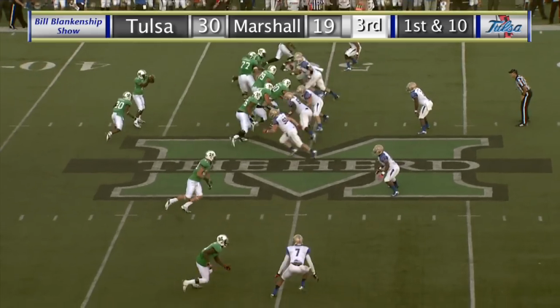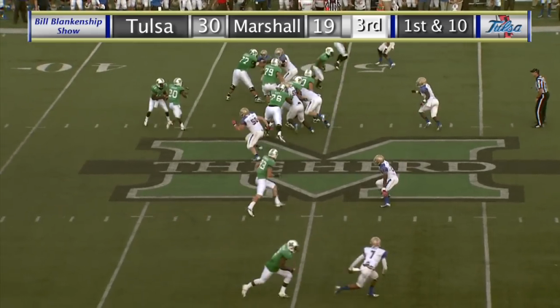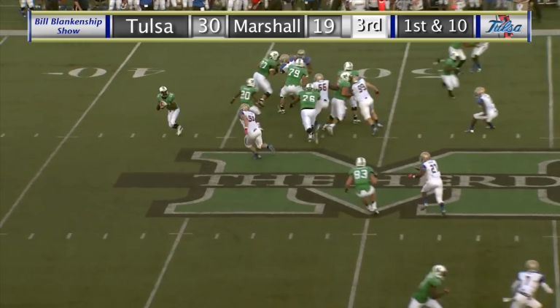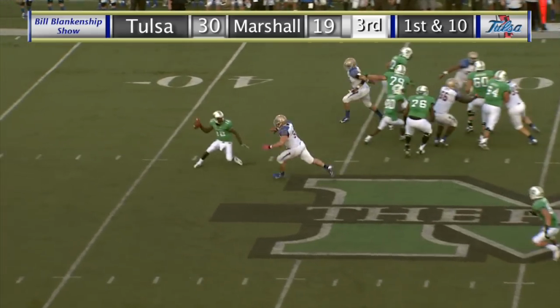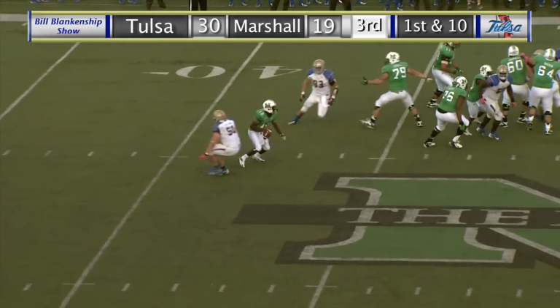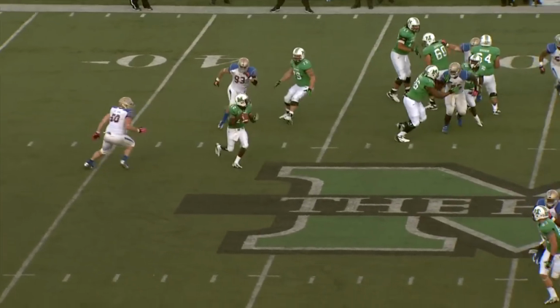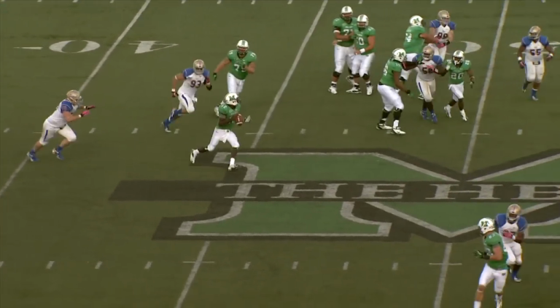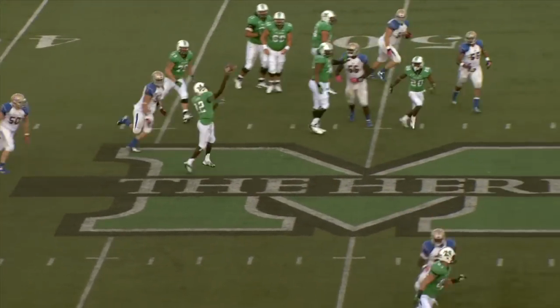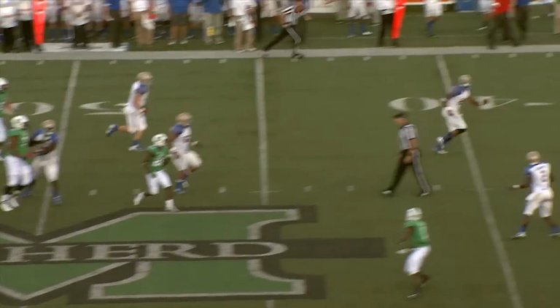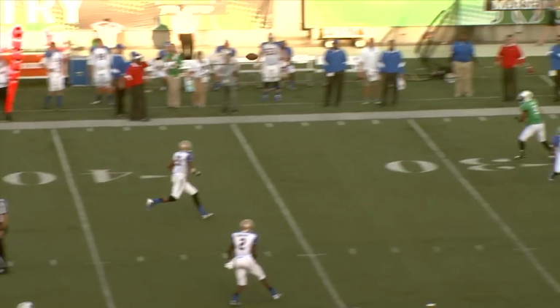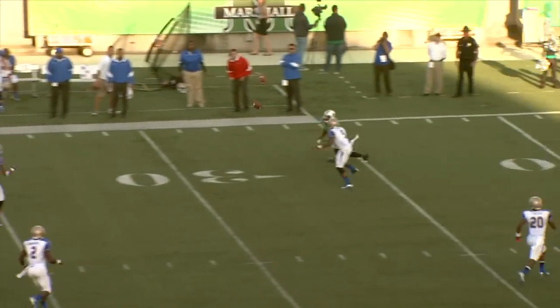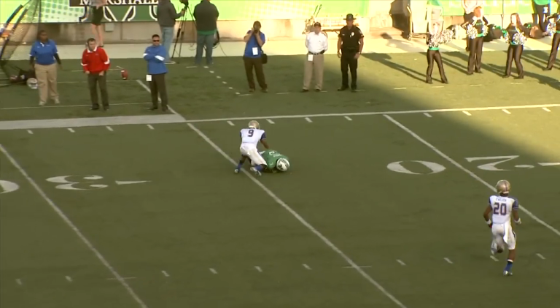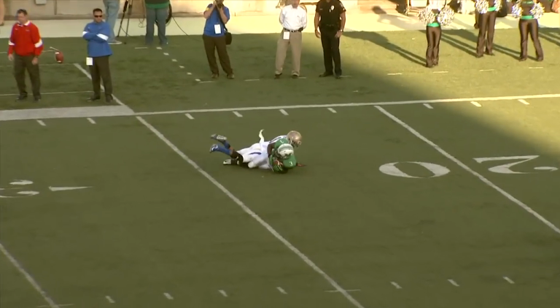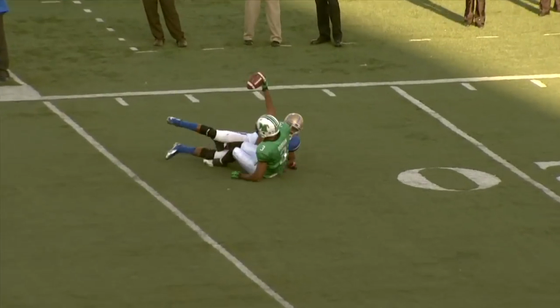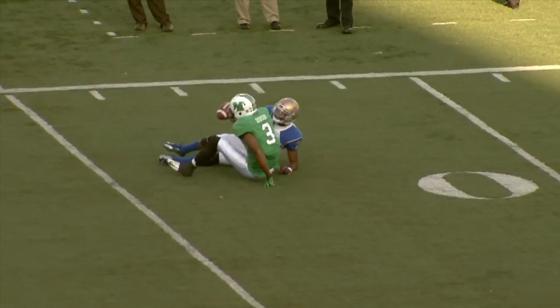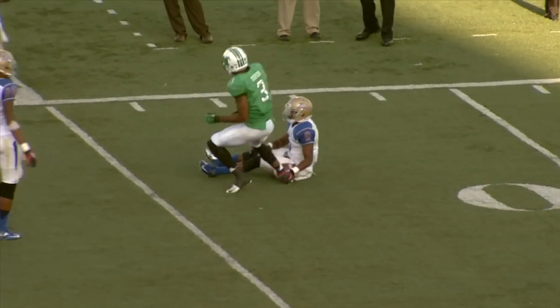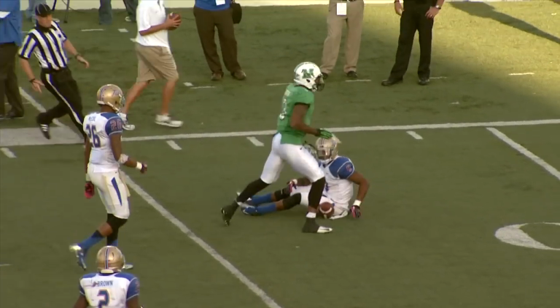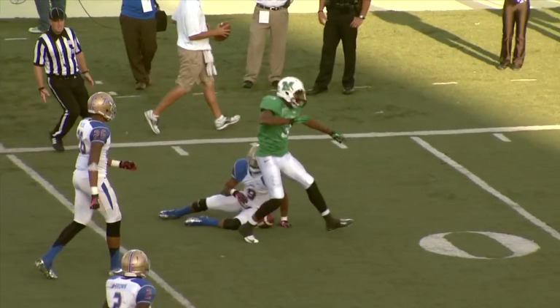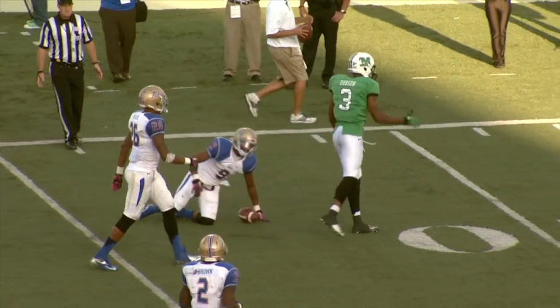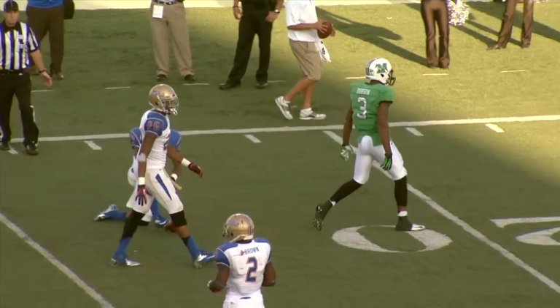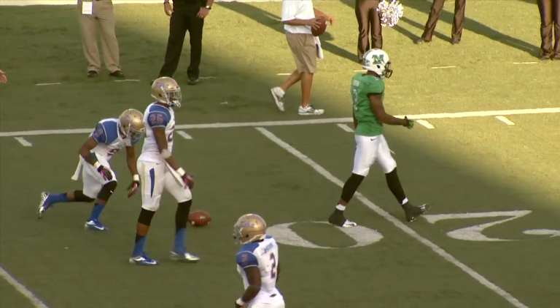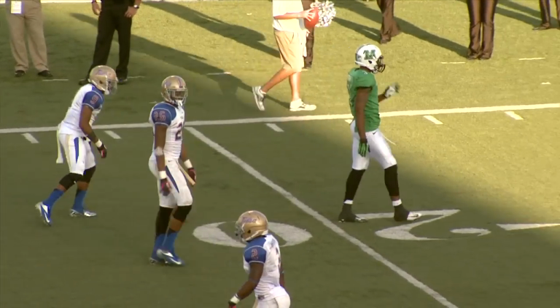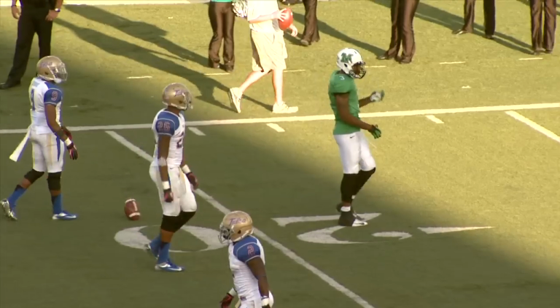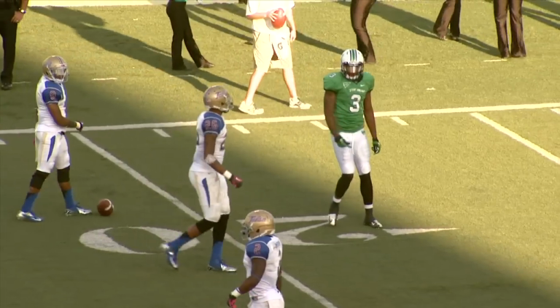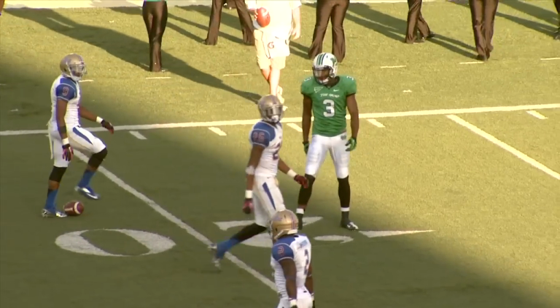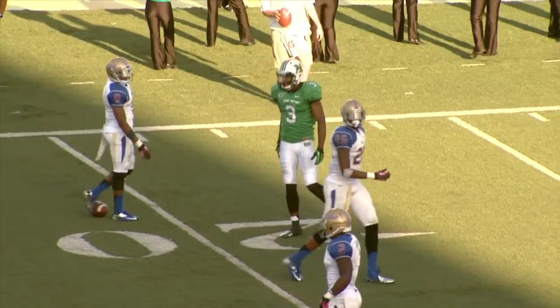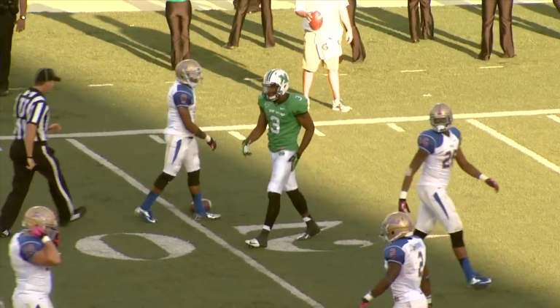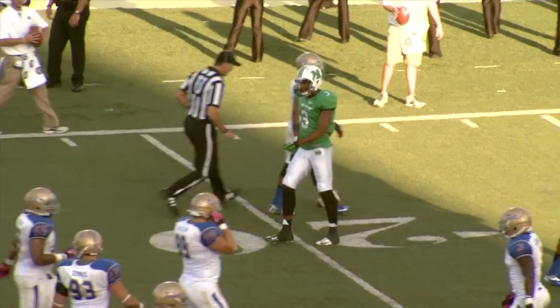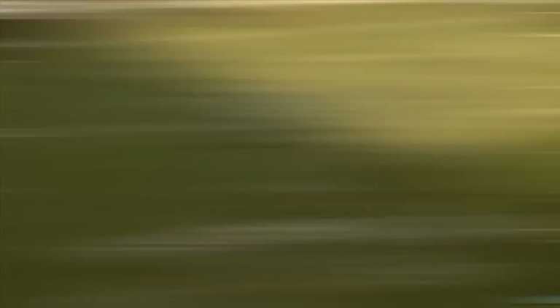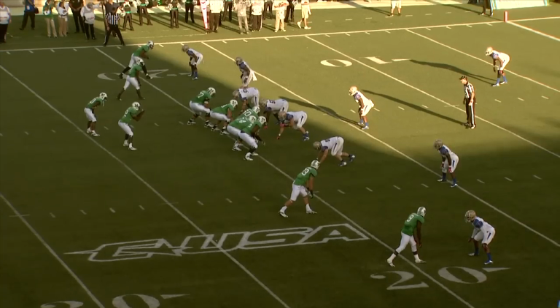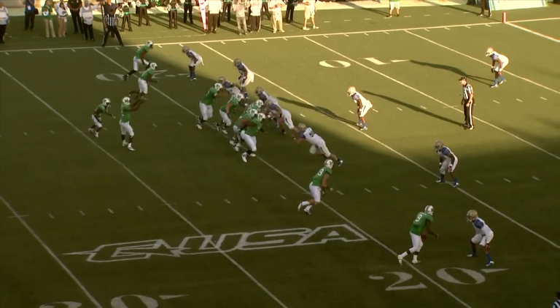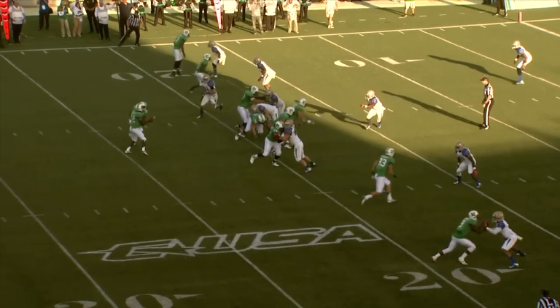The receiver for Marshall putting on the physical play. Now Cato throws downfield on the left side — and it is caught, left side by Dobson at the 25-yard line of Tulsa. Just like that on two huge pass plays — third quarter, 30-19 TU.